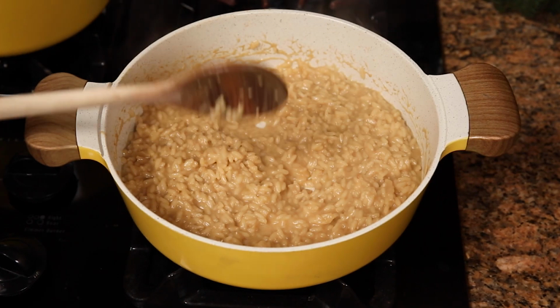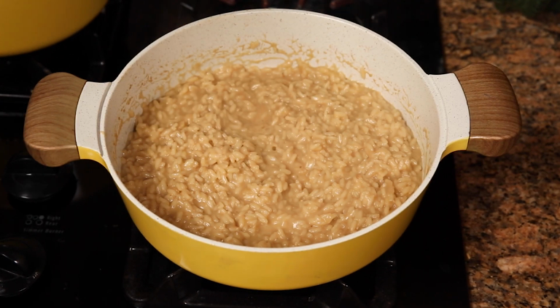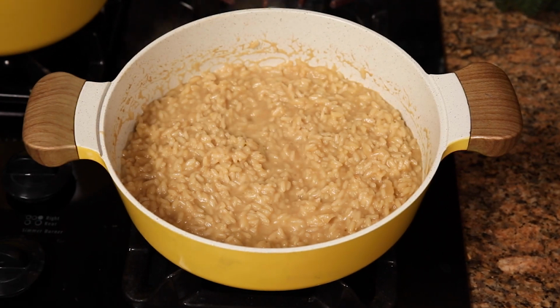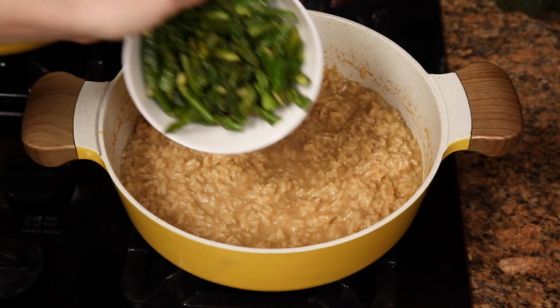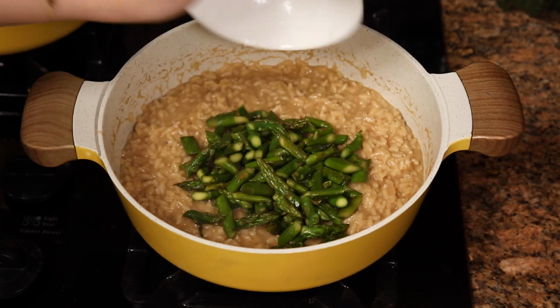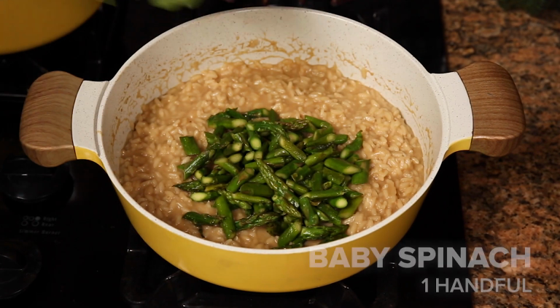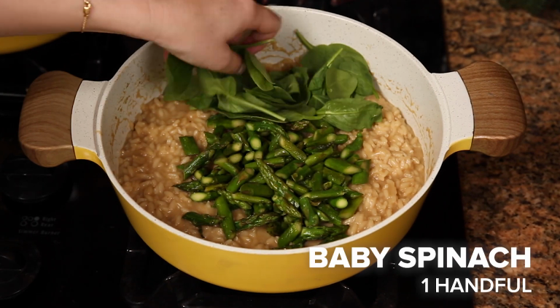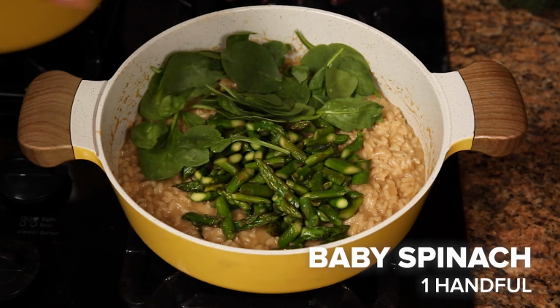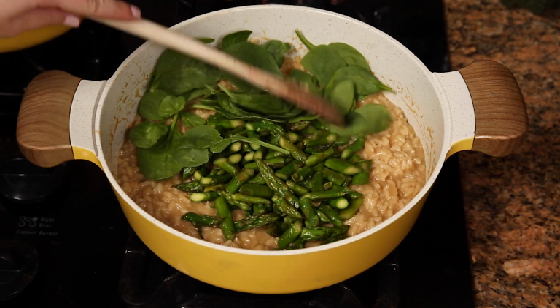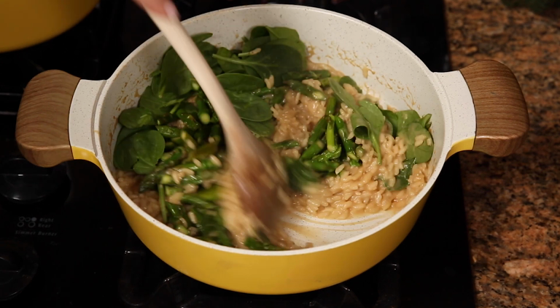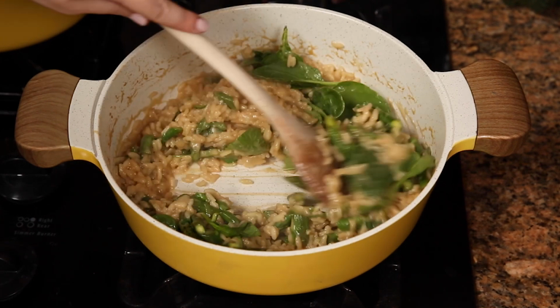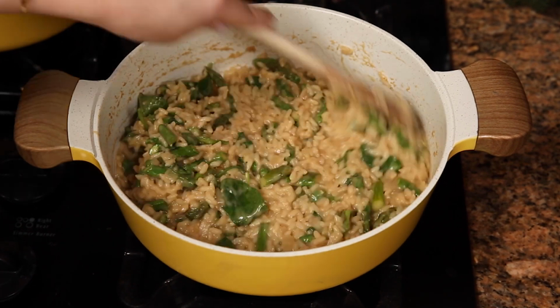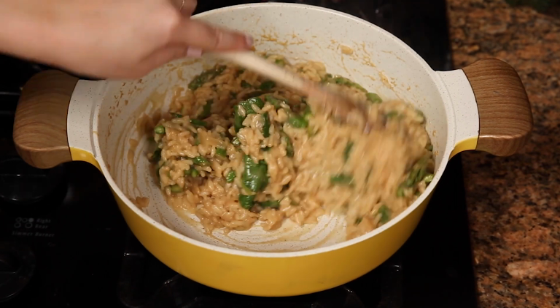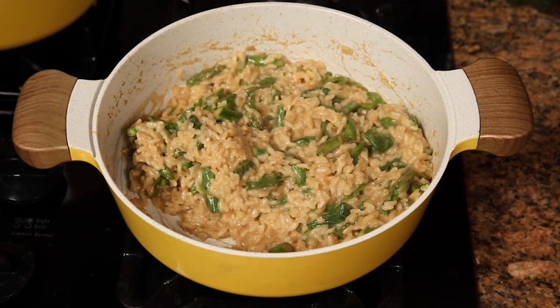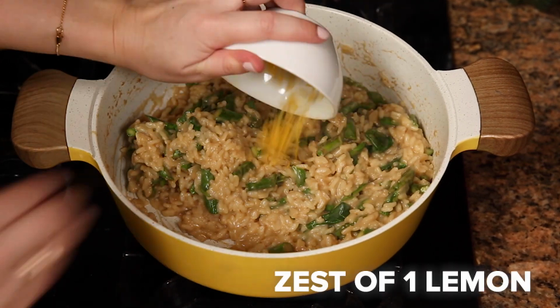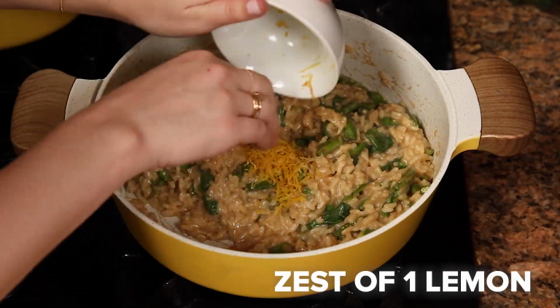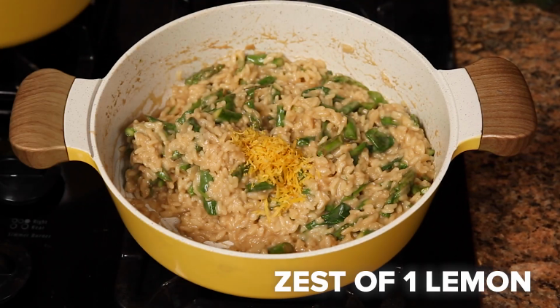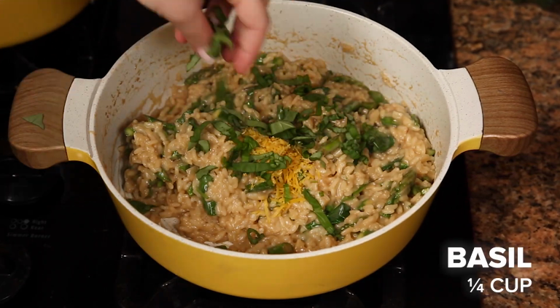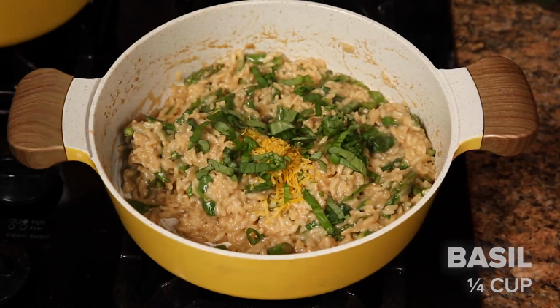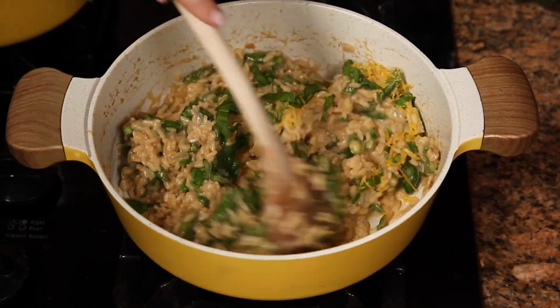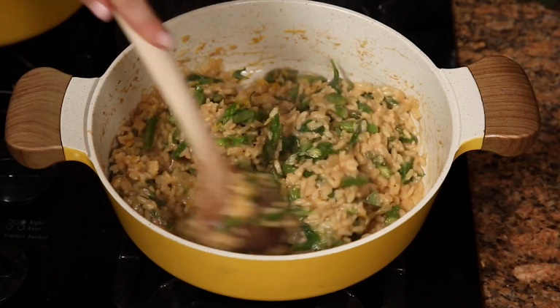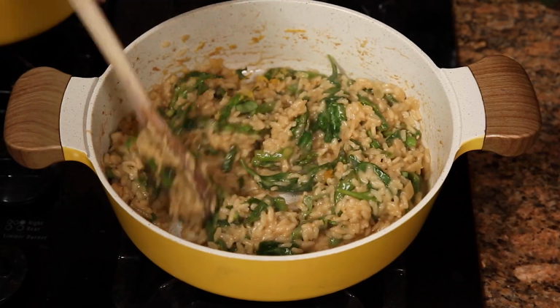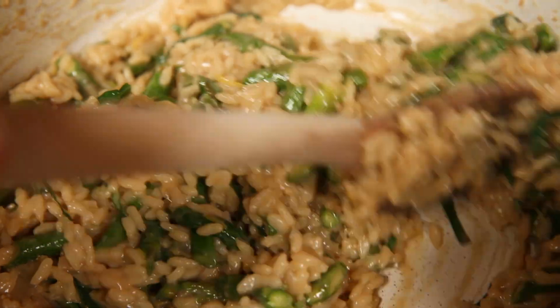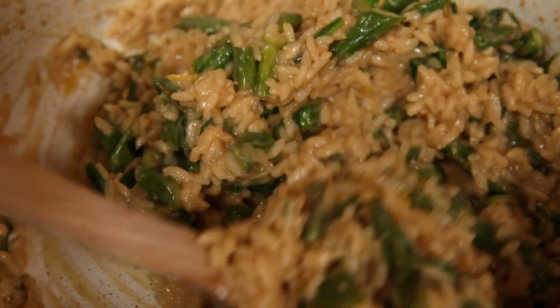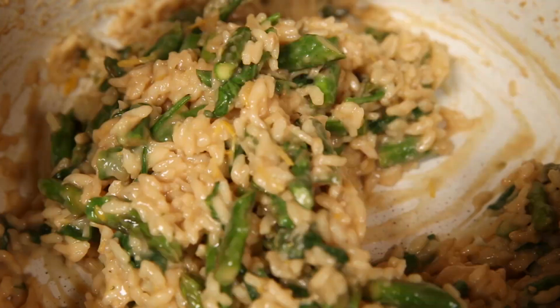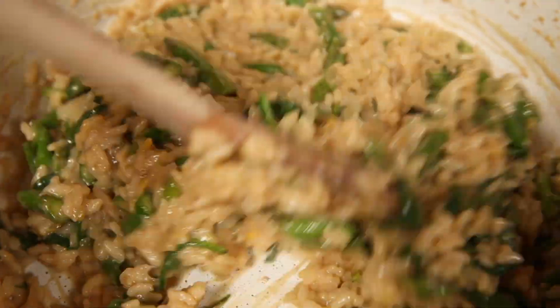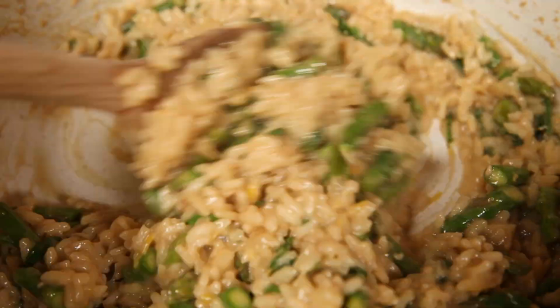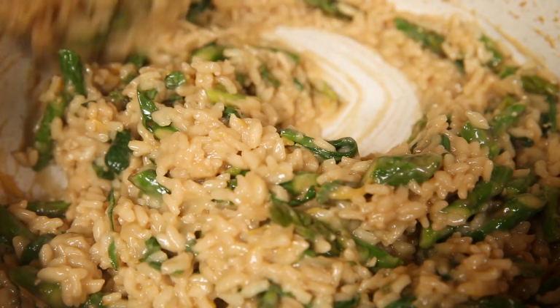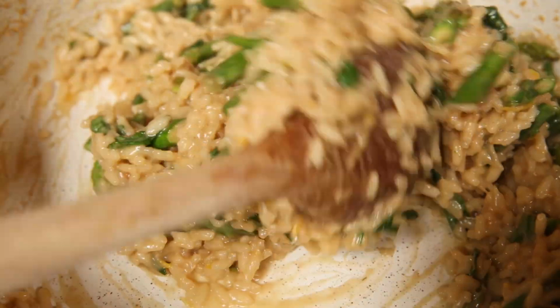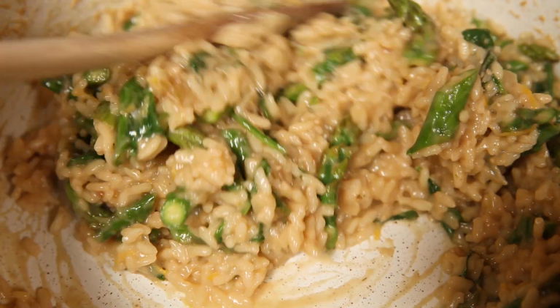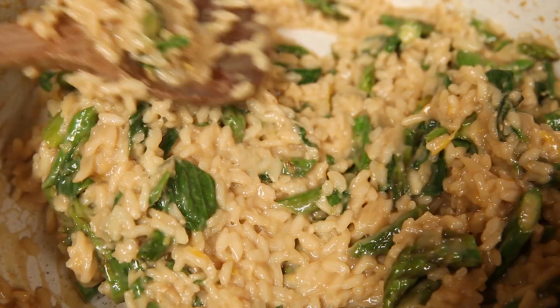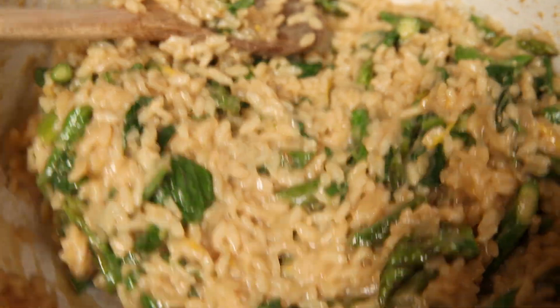Now I'm turning off the heat. I'm going to add back my asparagus, throw in the baby spinach that I just randomly have in my fridge, and I'm going to add basil and lemon zest. If at this point your risotto is too thick you can add the rest of the broth. Mine is the perfect consistency so I'm going to go ahead and plate.